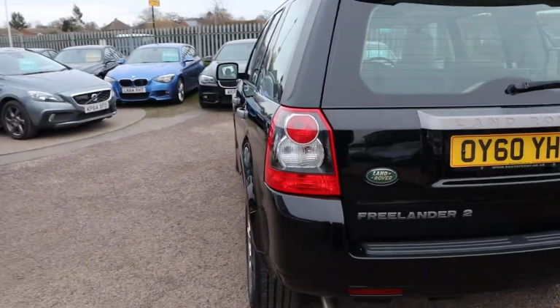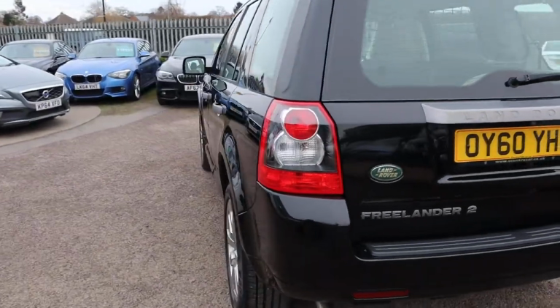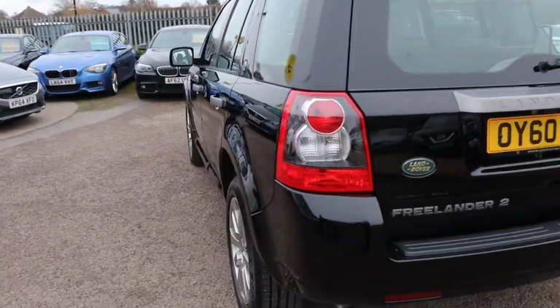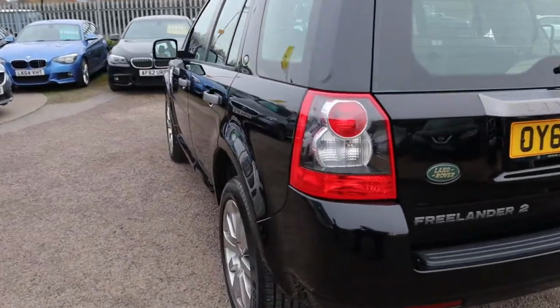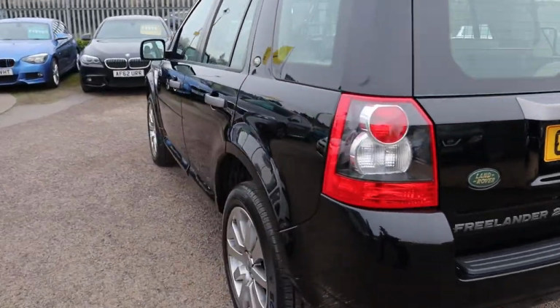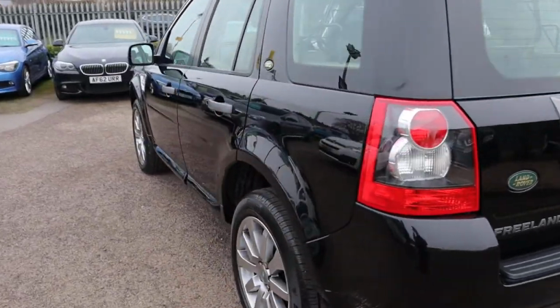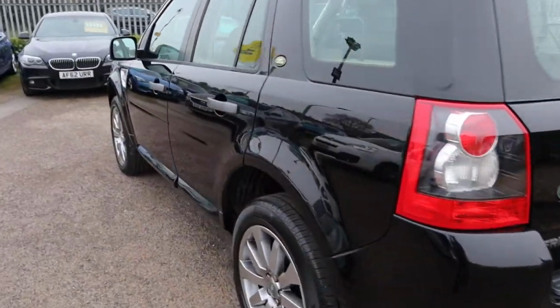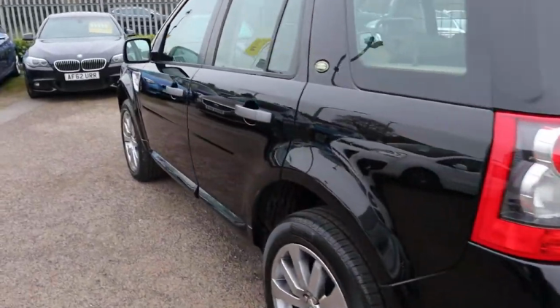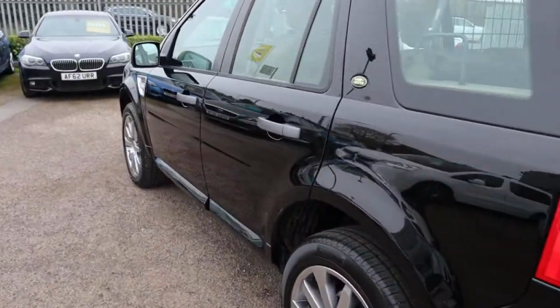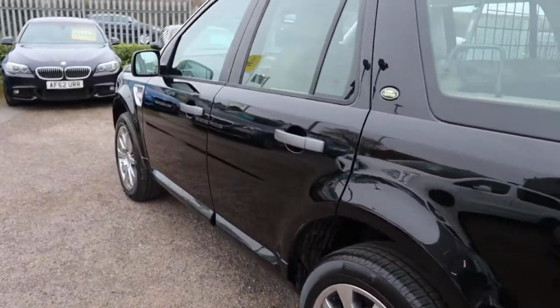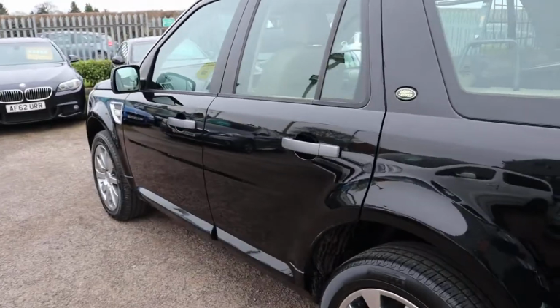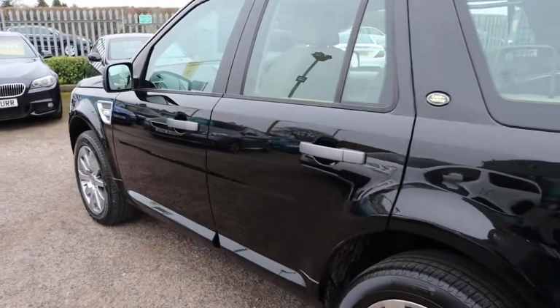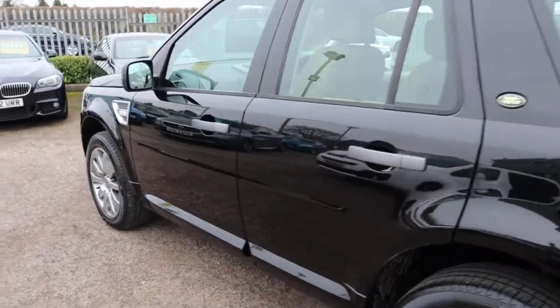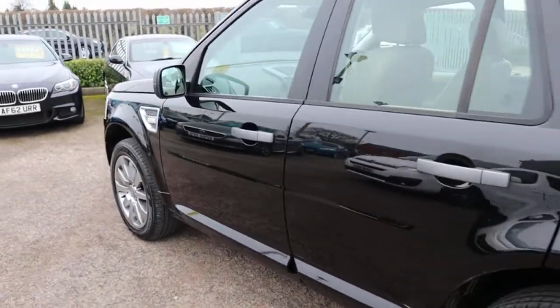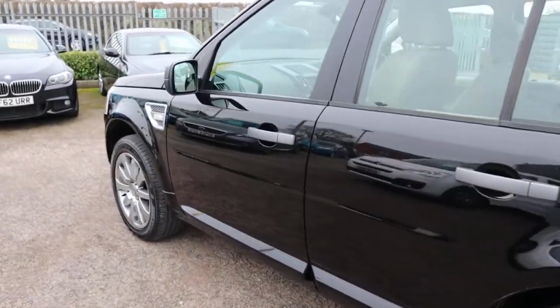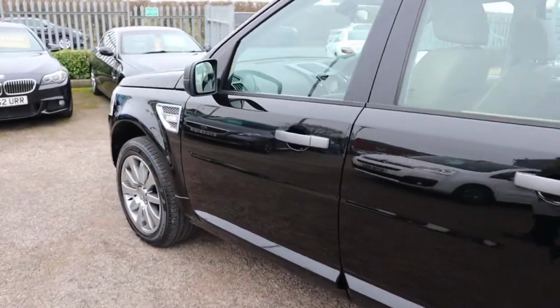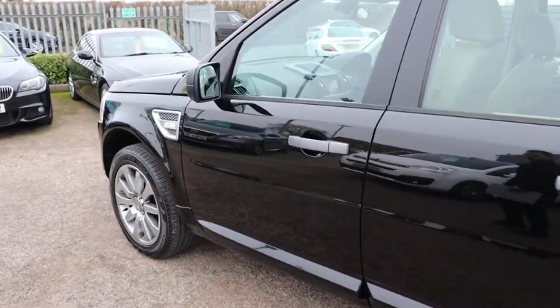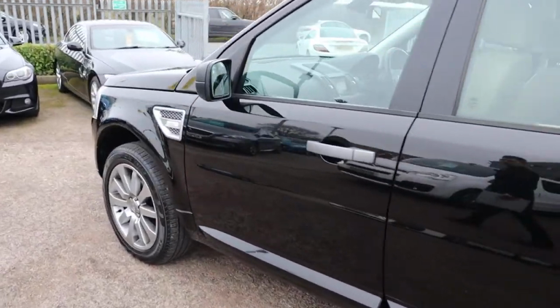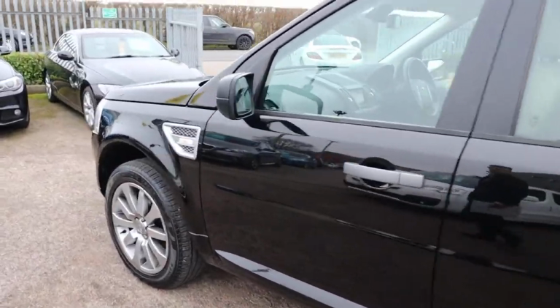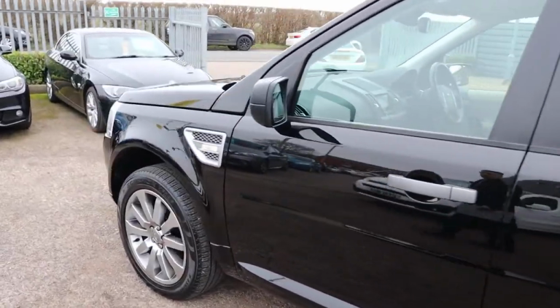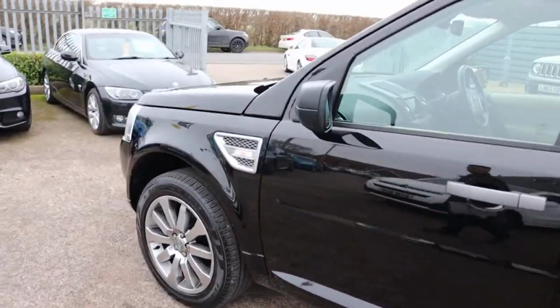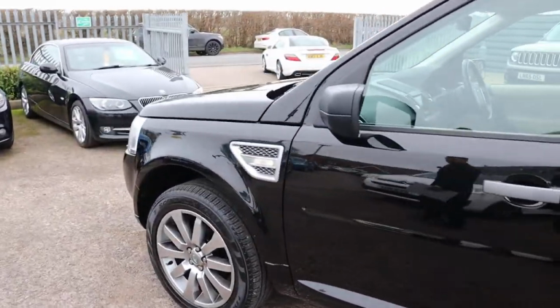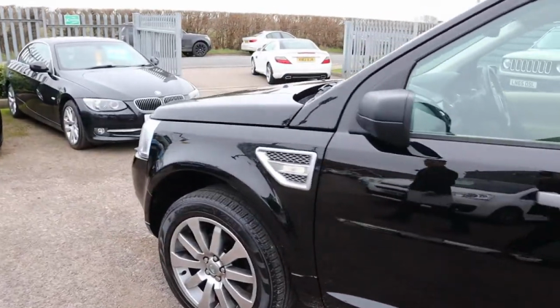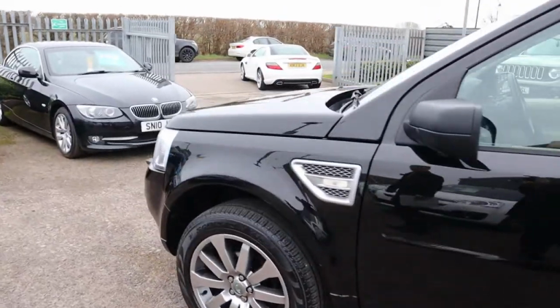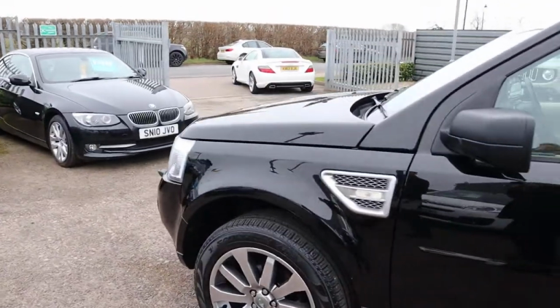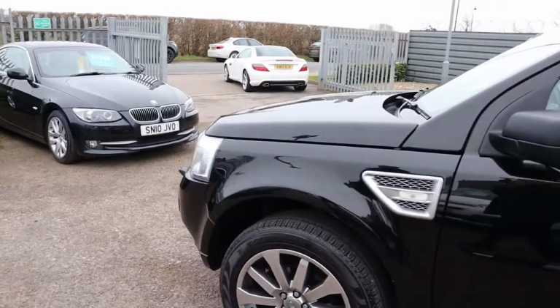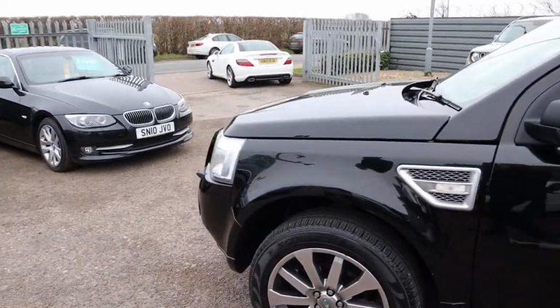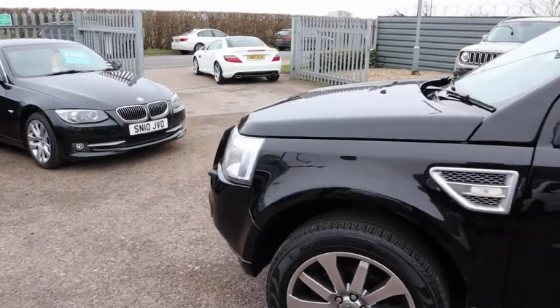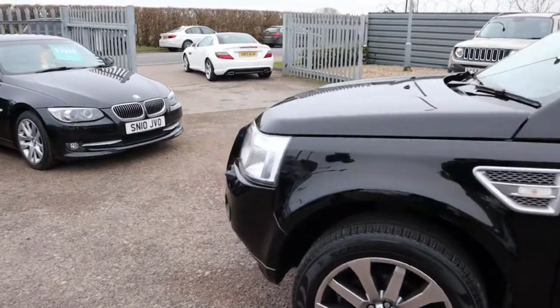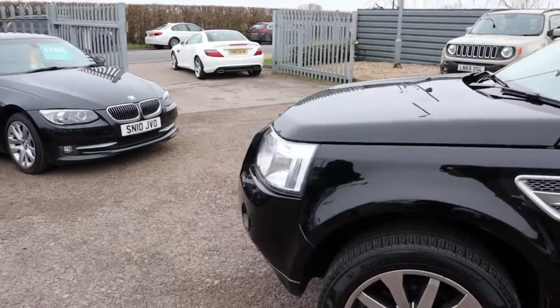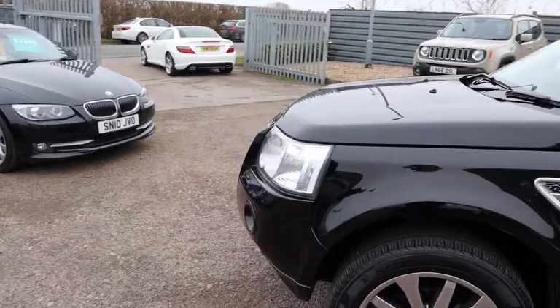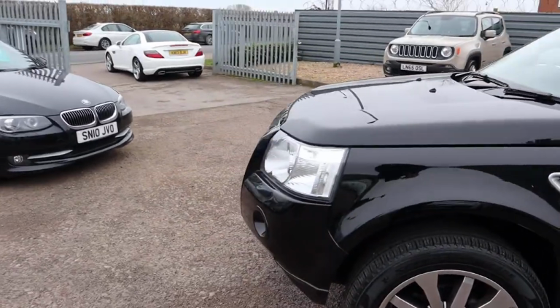The paintwork on this car is exceptional. It's such a gorgeous looking car, such a bright colour — I really don't think this is going to be on sale for very long.